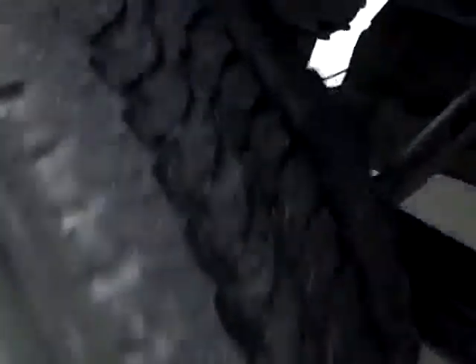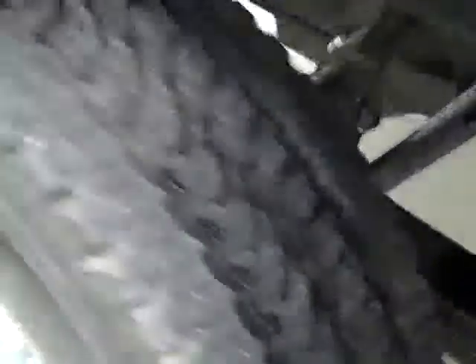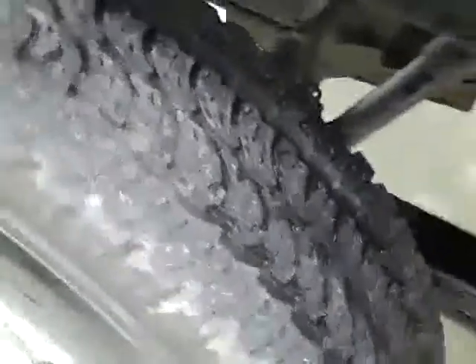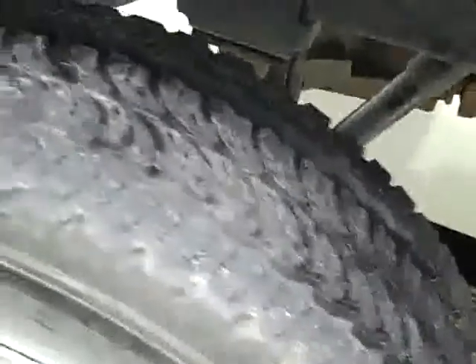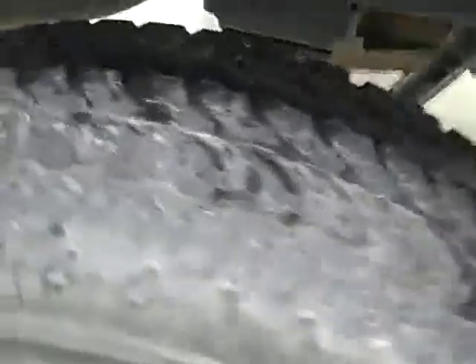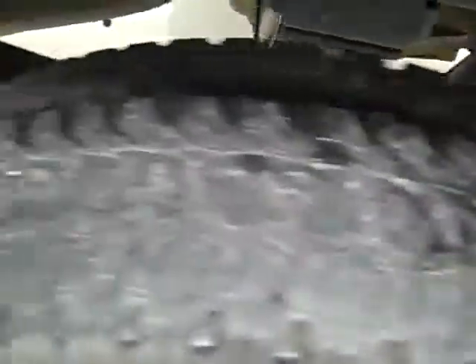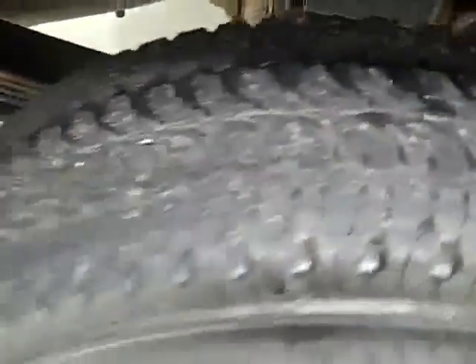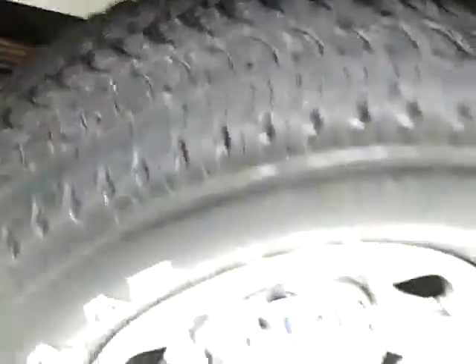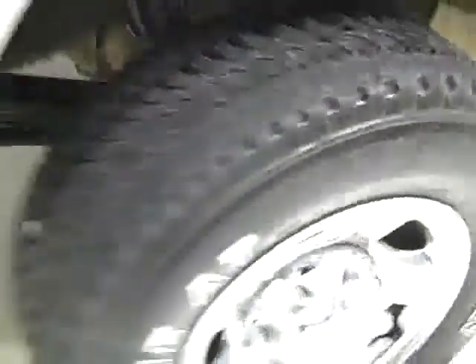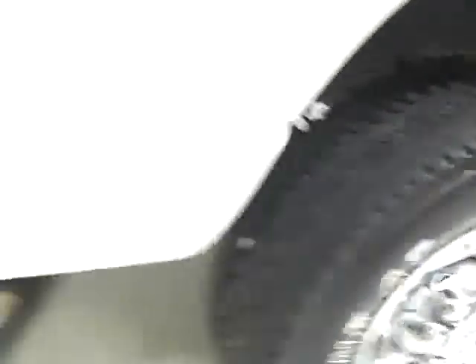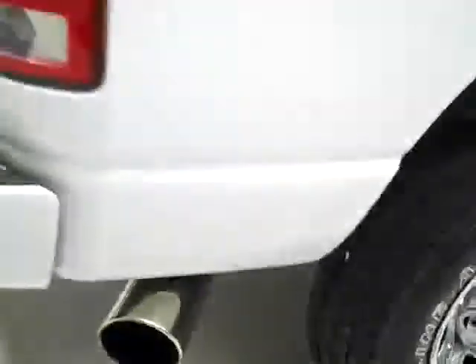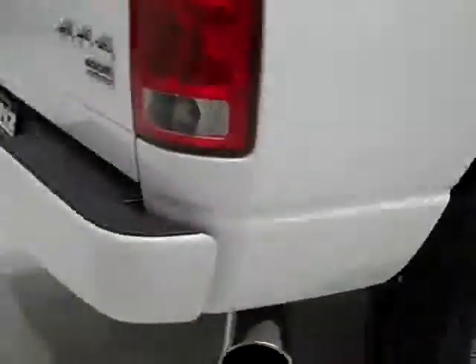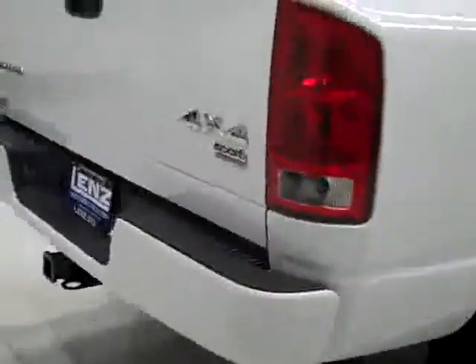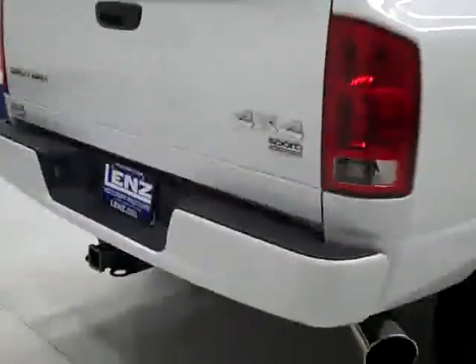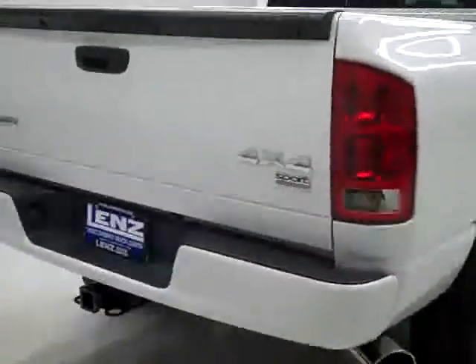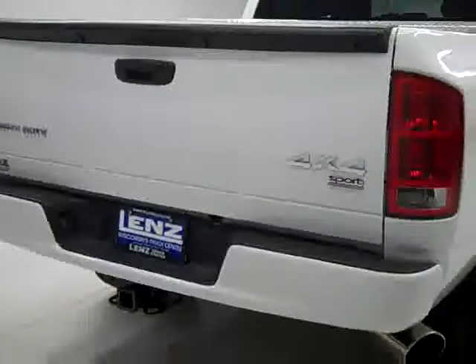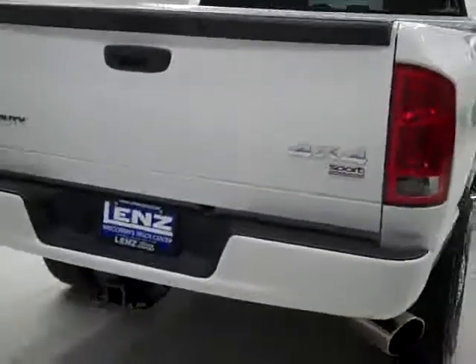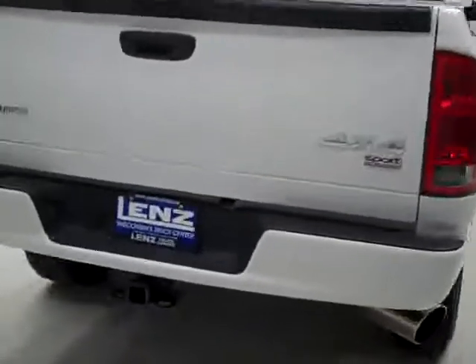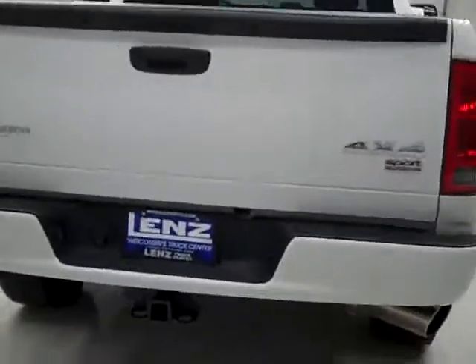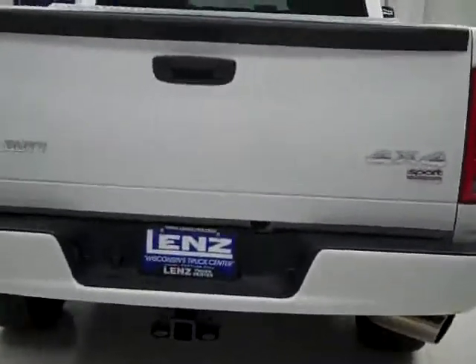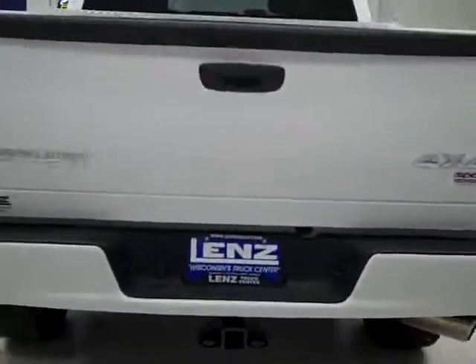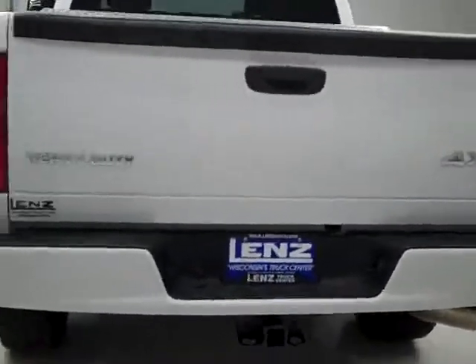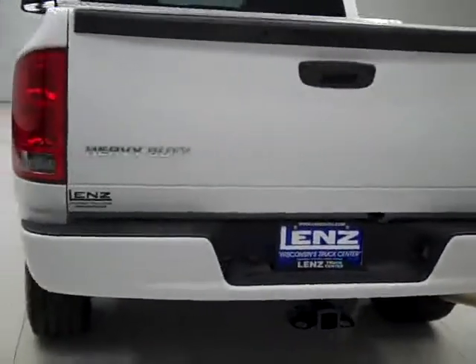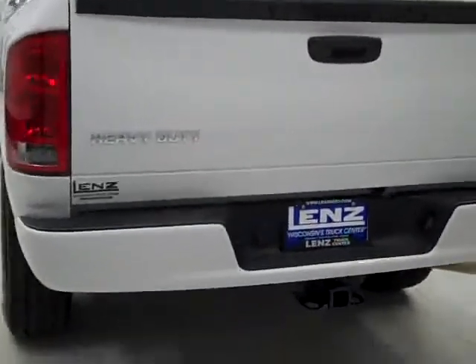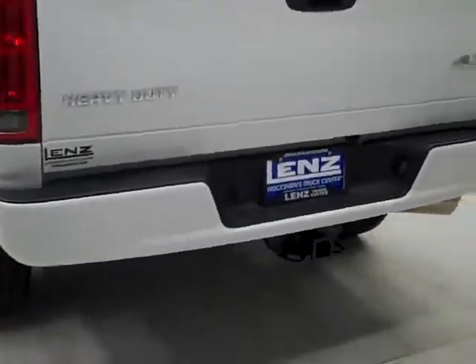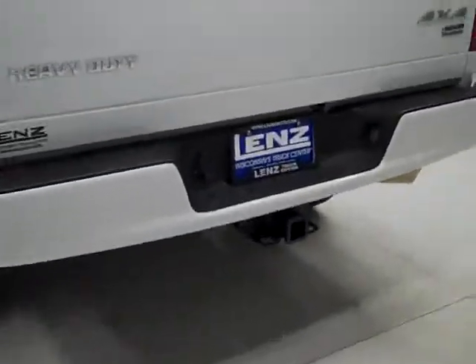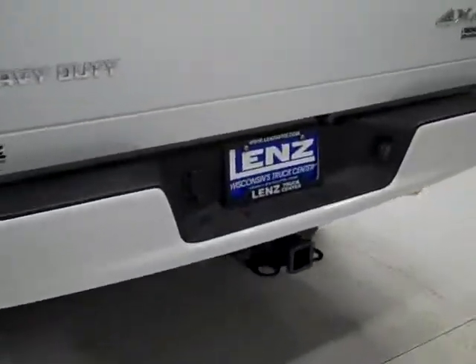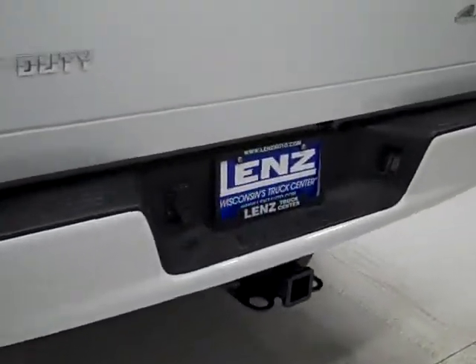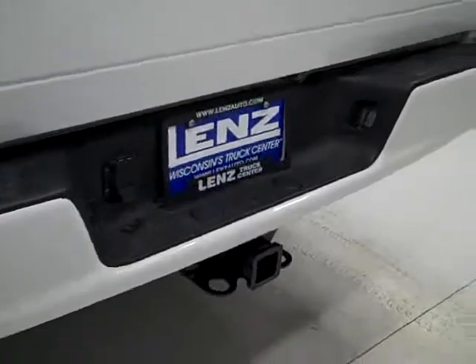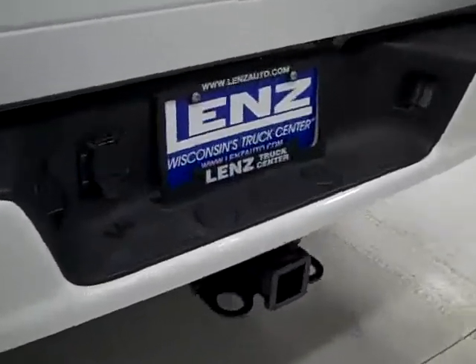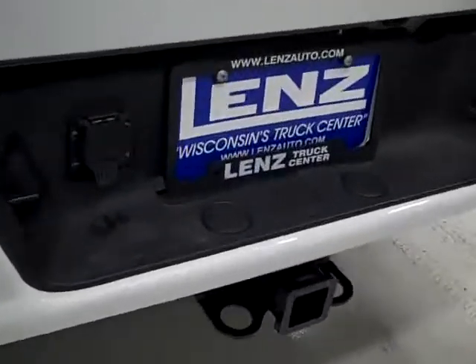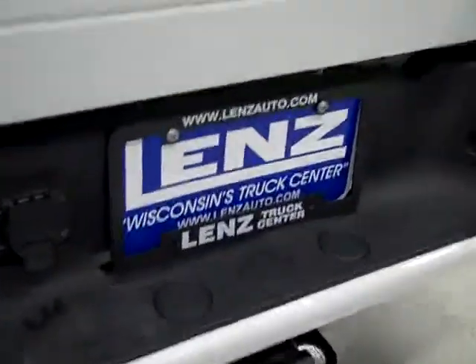Rear tires have just as much tread as the fronts. As we go around back, the rear bumper and tailgate look to be in good condition as well. There is a transmission cooler hitch and wiring as part of the towing package.